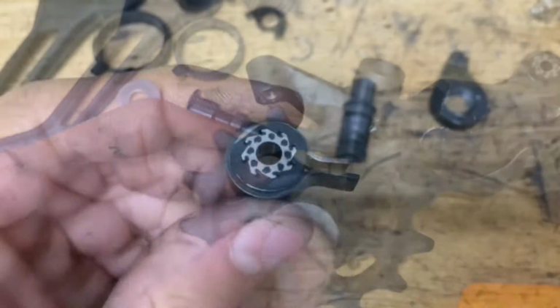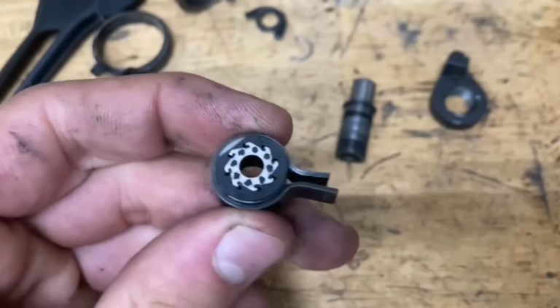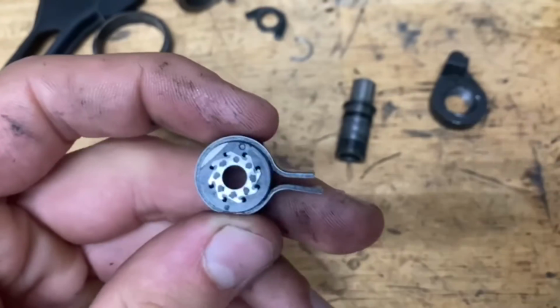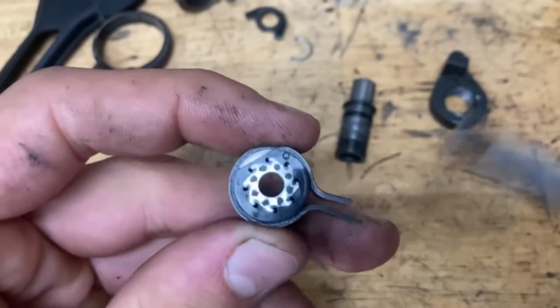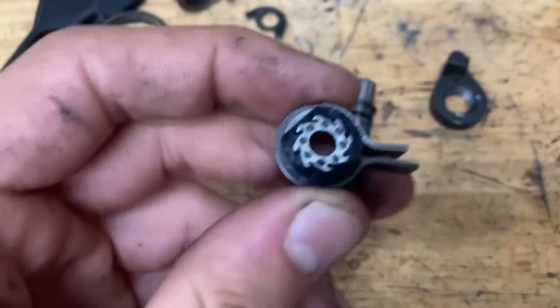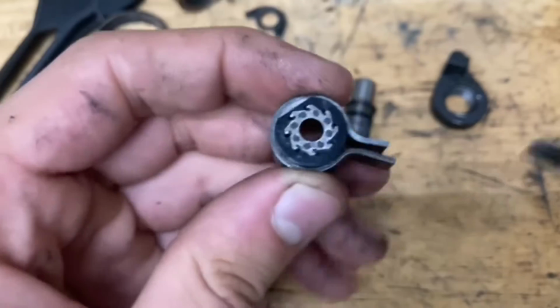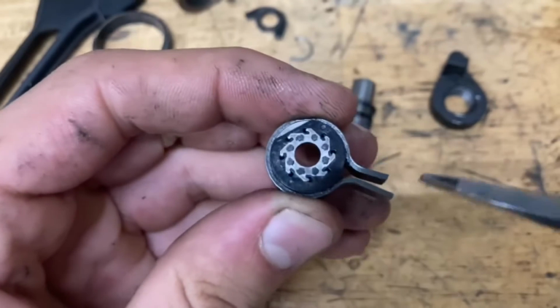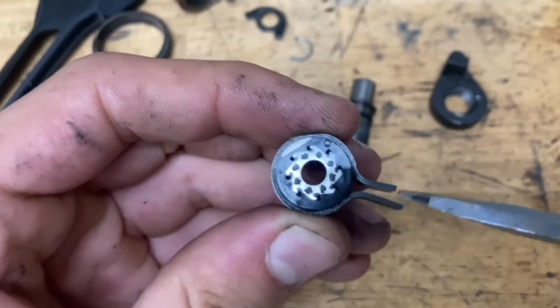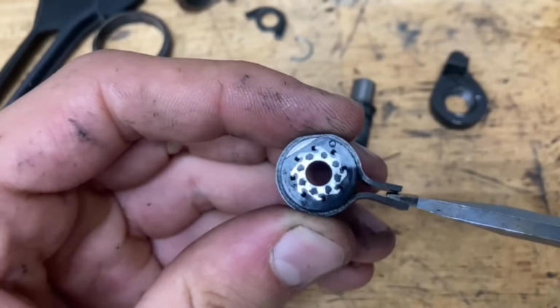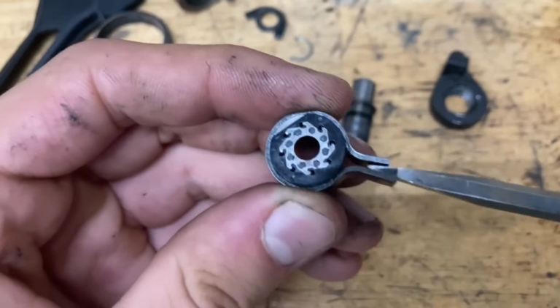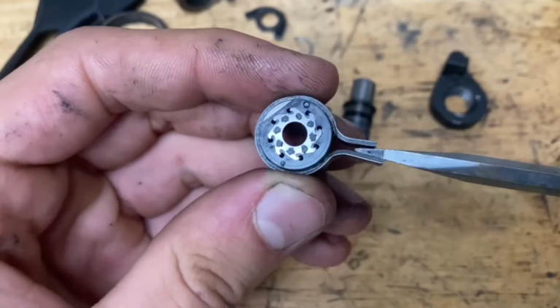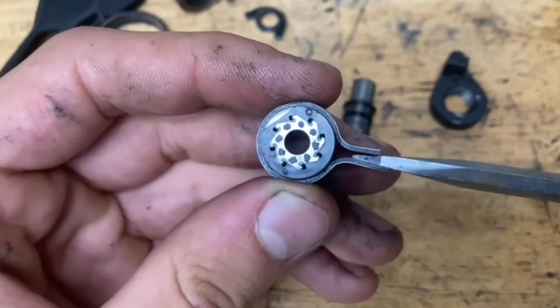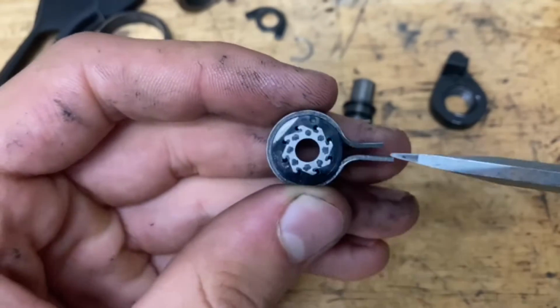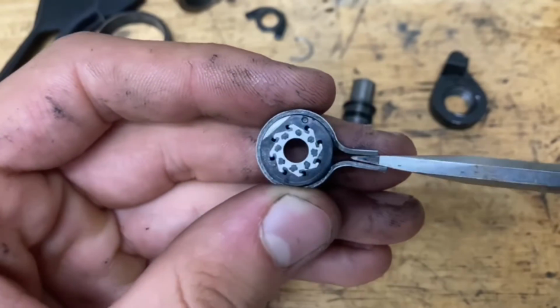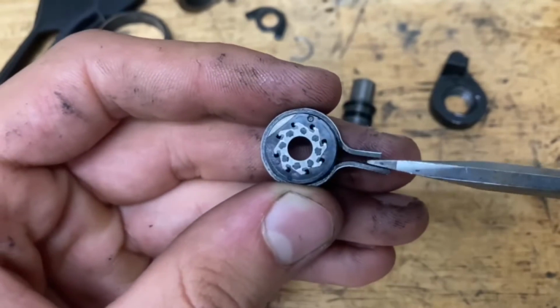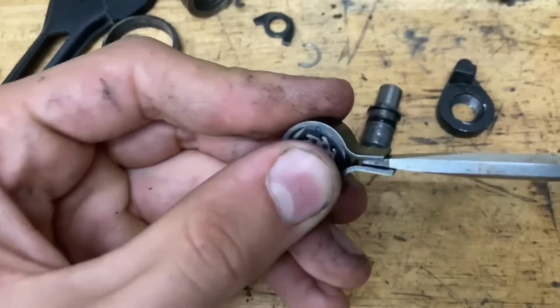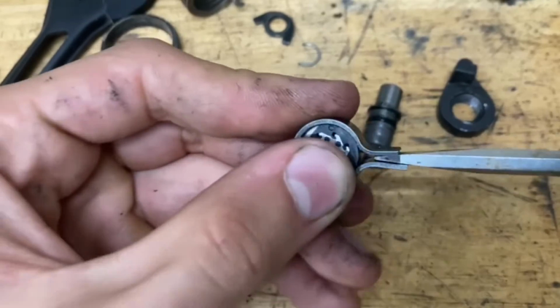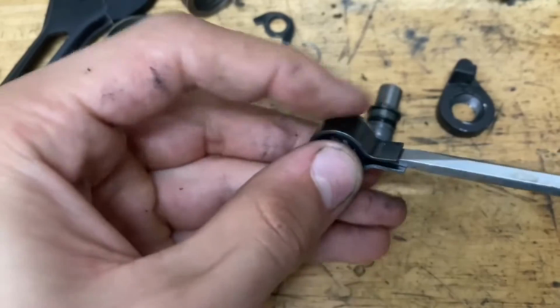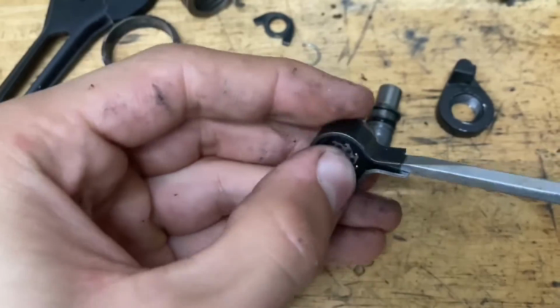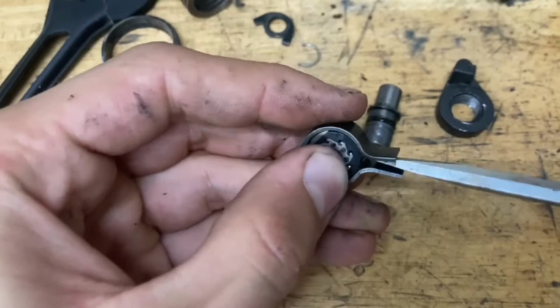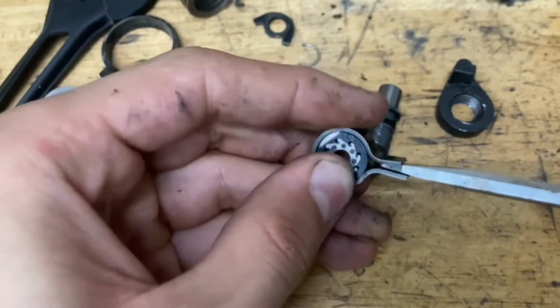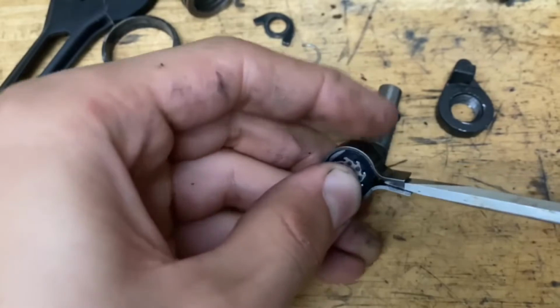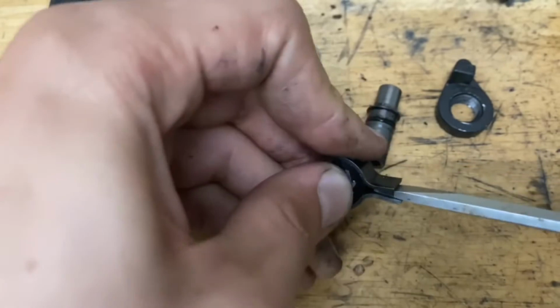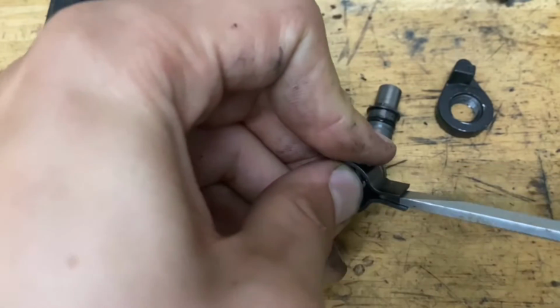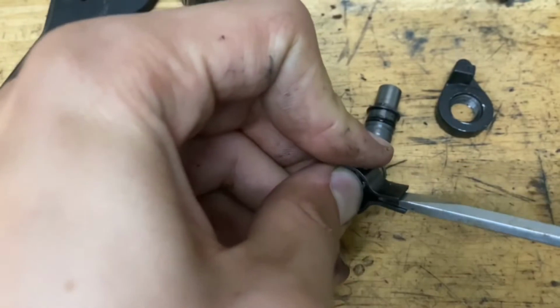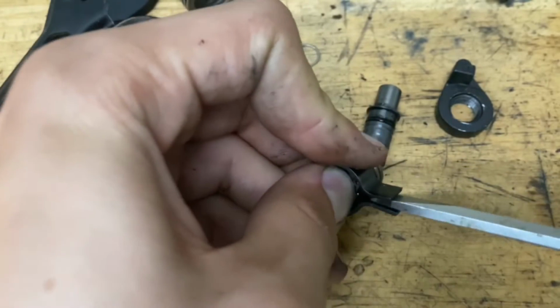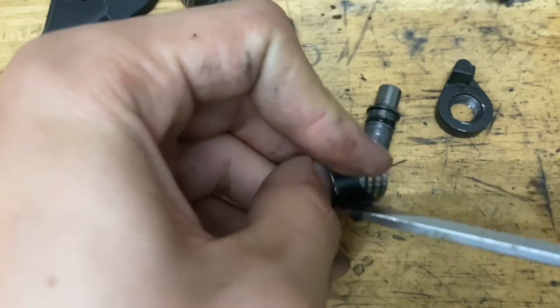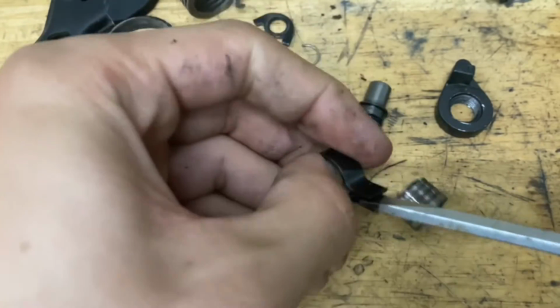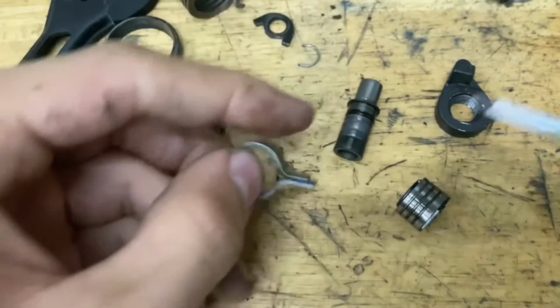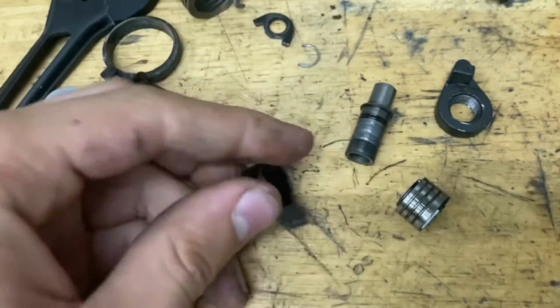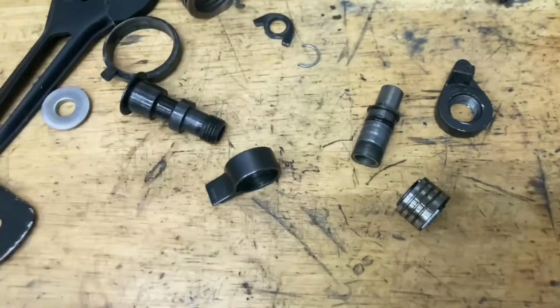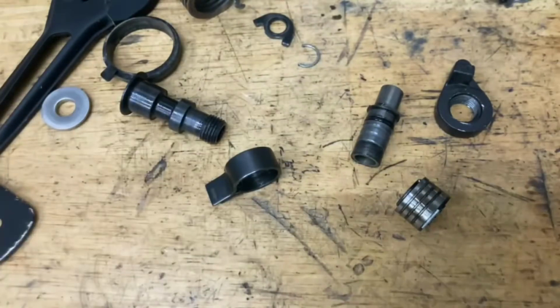Now we also have our clutch here. You want to separate it as well to clean it. Grab a small flathead screwdriver, put it in here, twist it, and it should pop out the clutch.